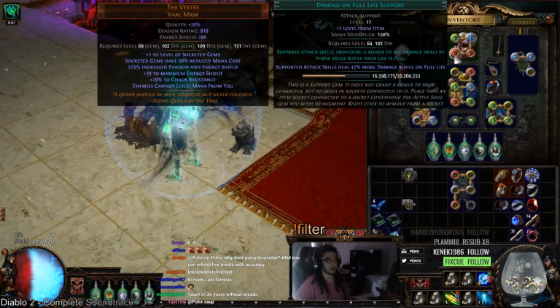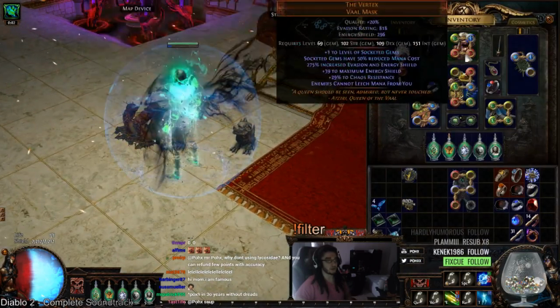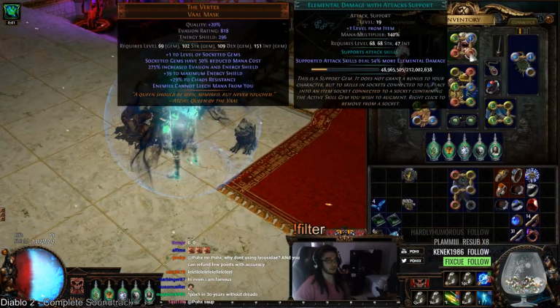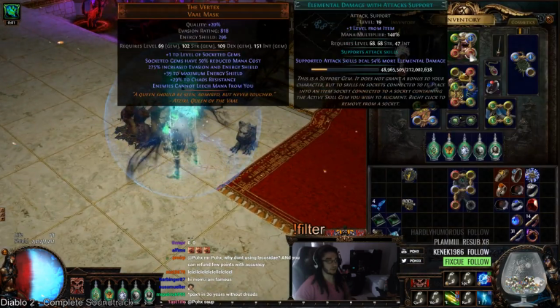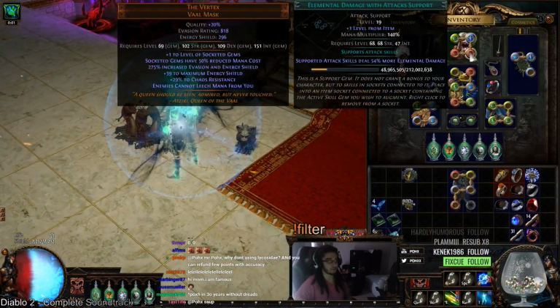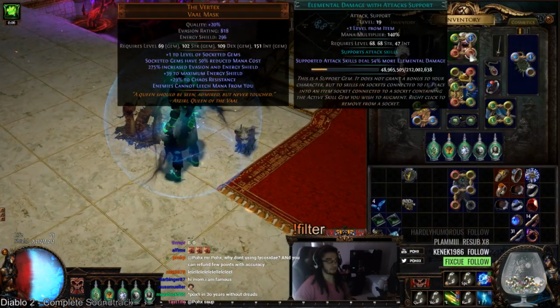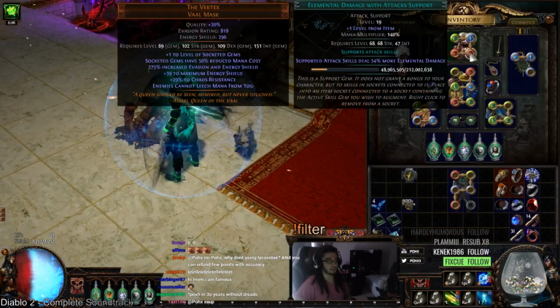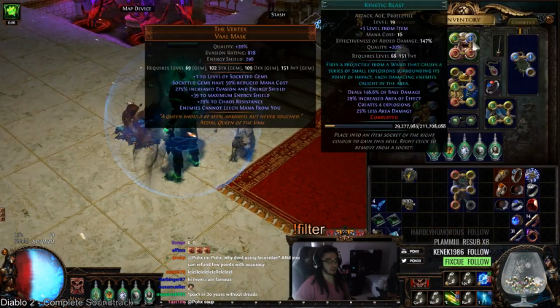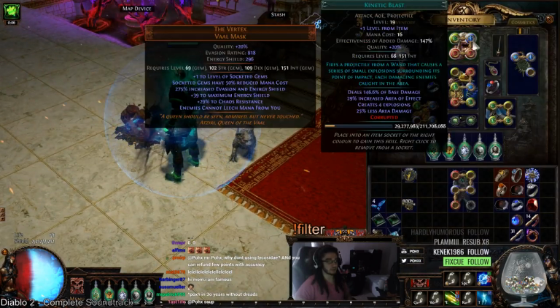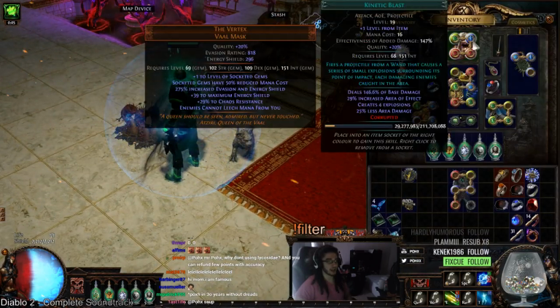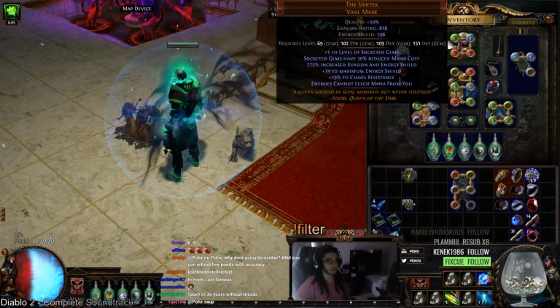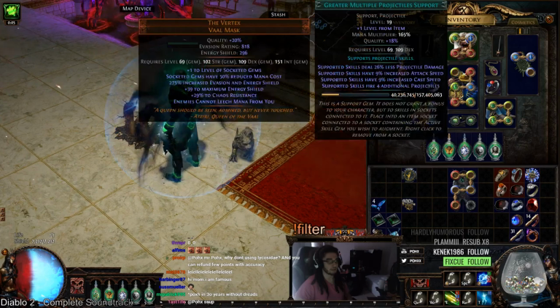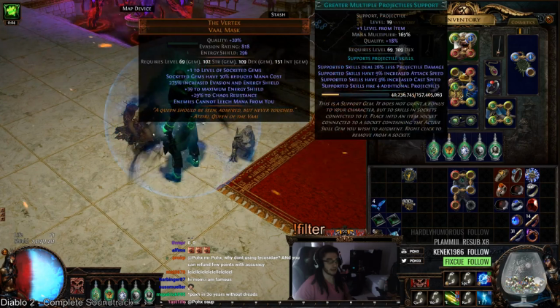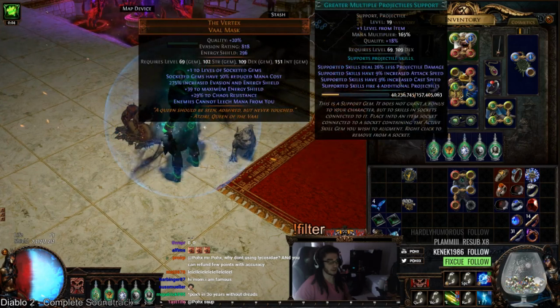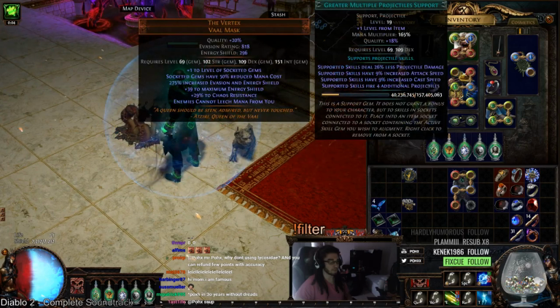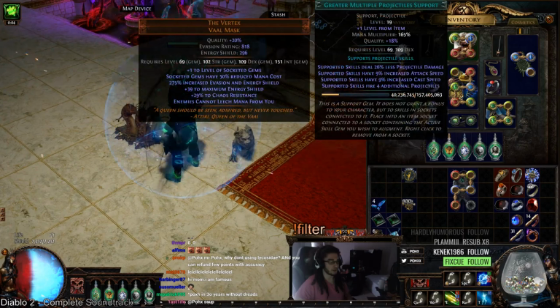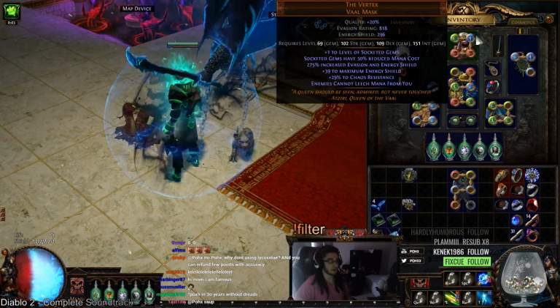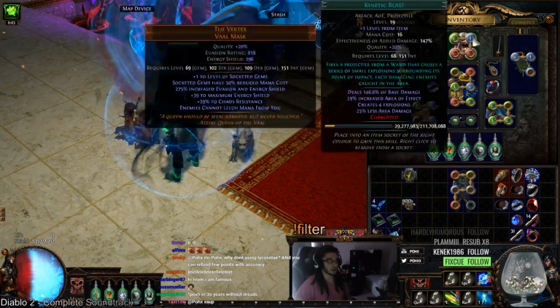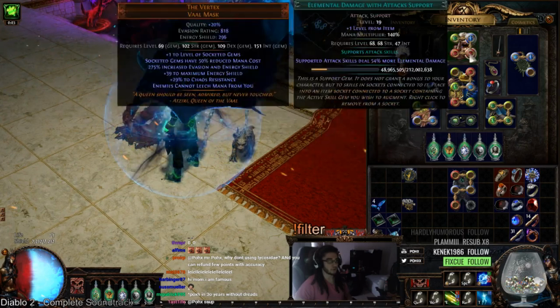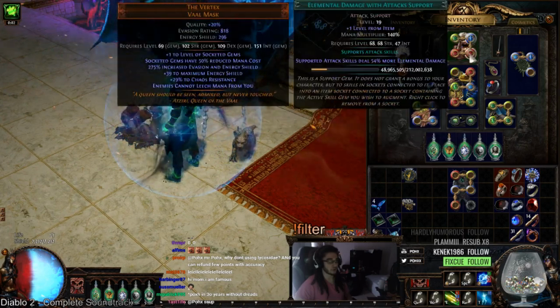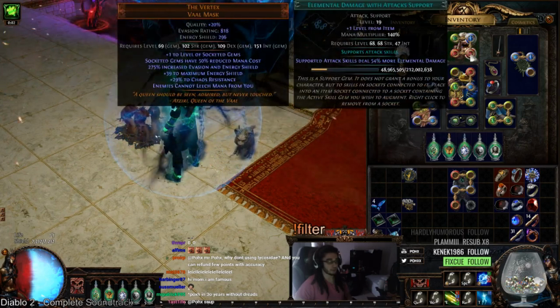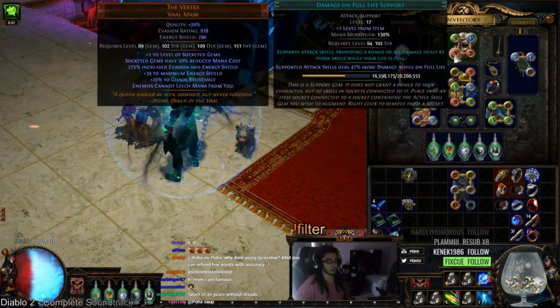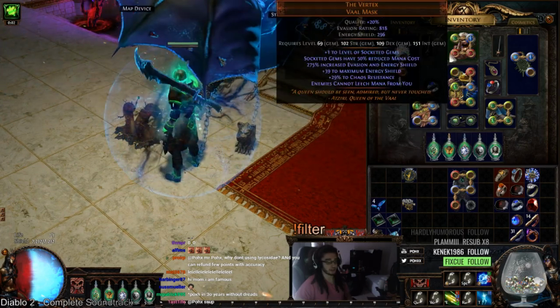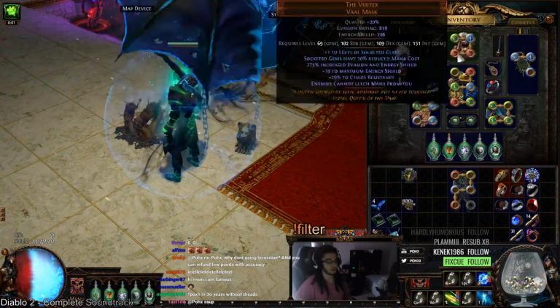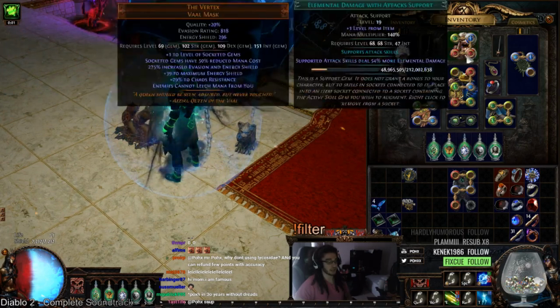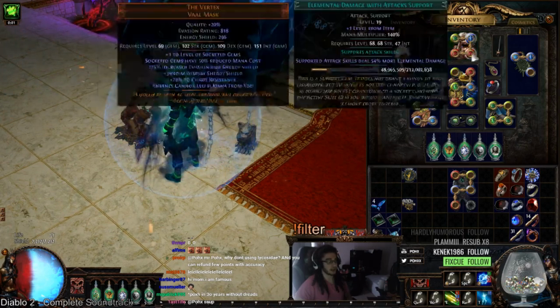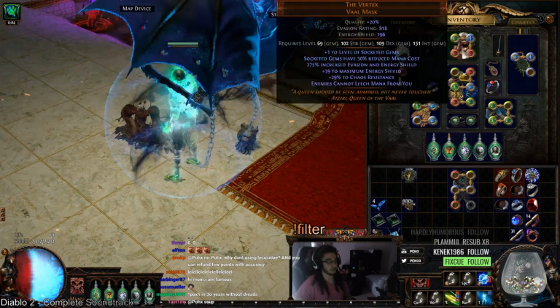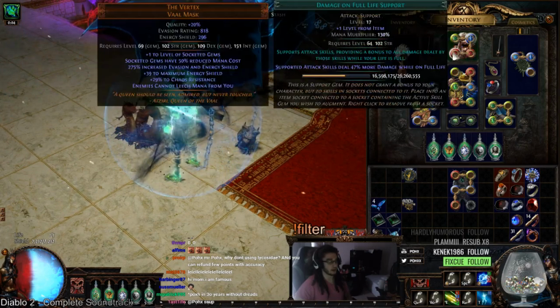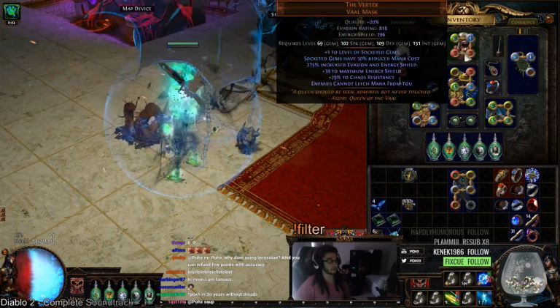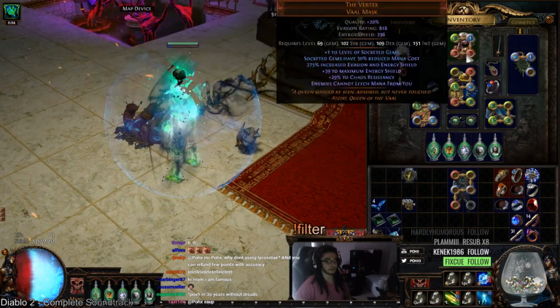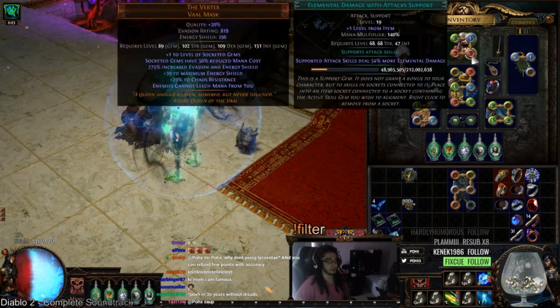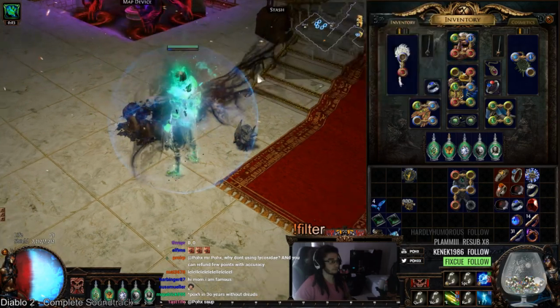I've got damage on full life, elemental damage with attacks, Kinetic Blast, and GMP in the Vertex. You can supplement or replace these with added lightning if you want. I found this setup to be better for me.